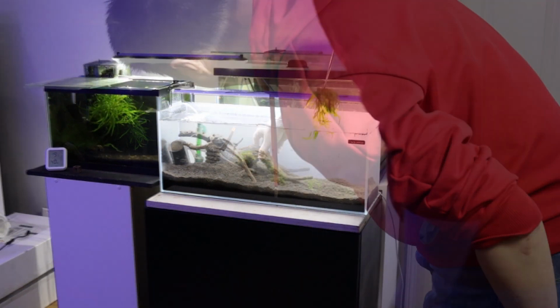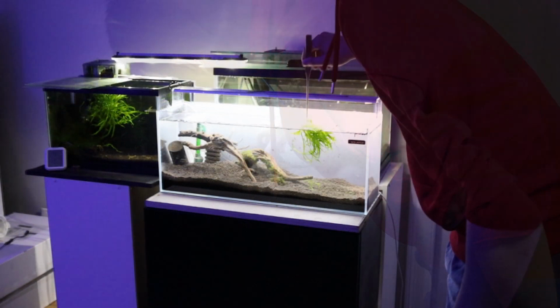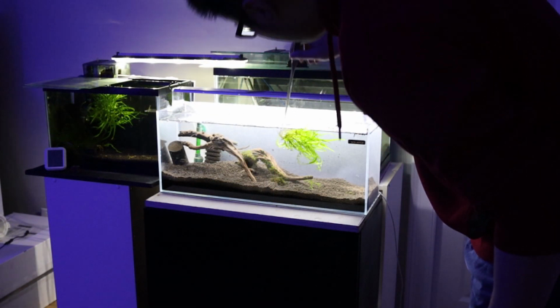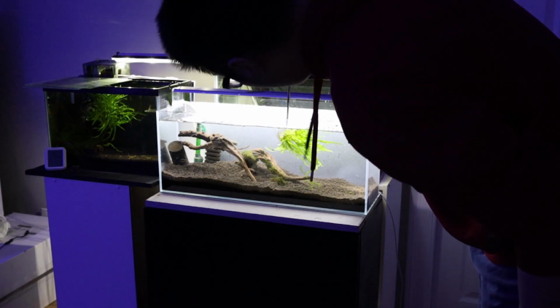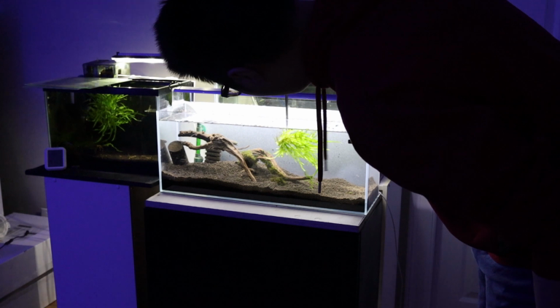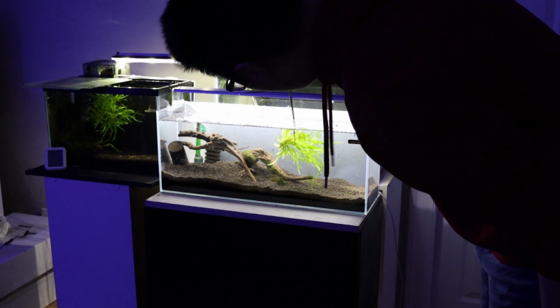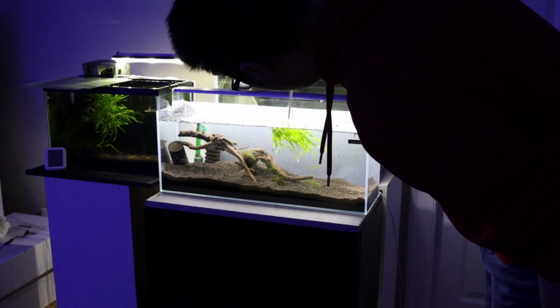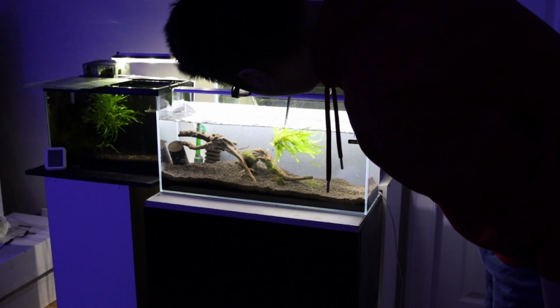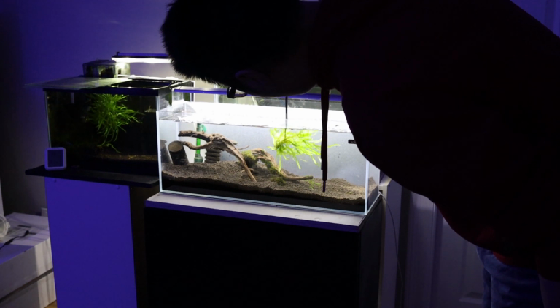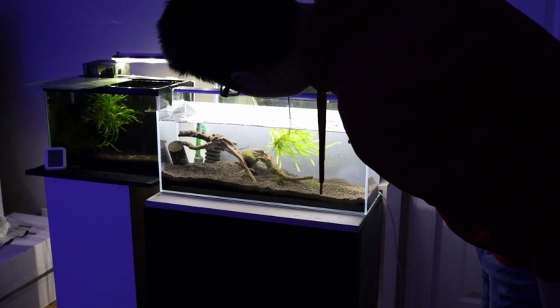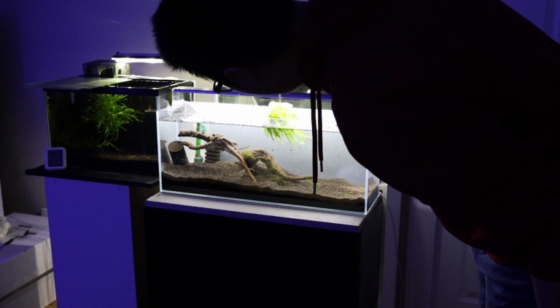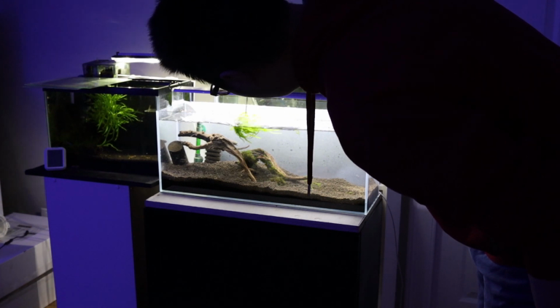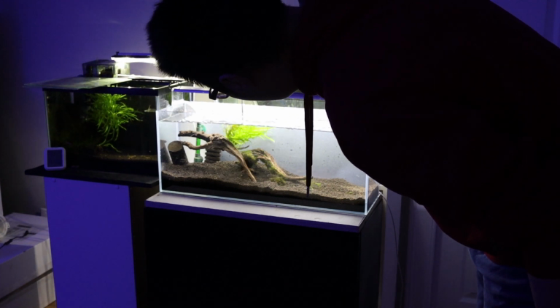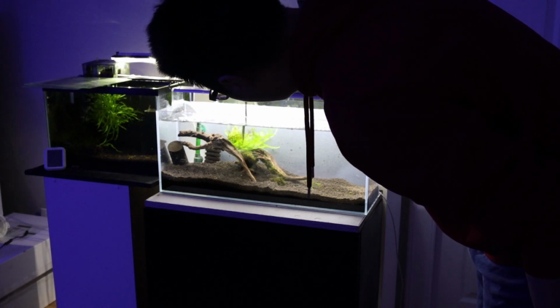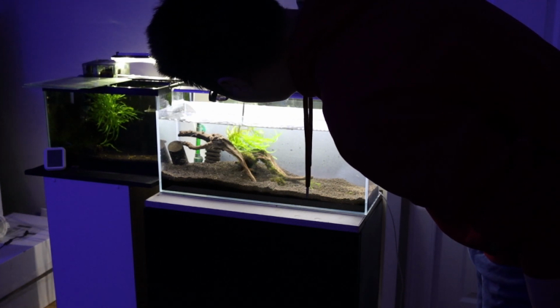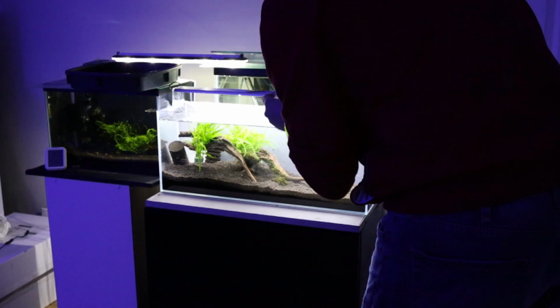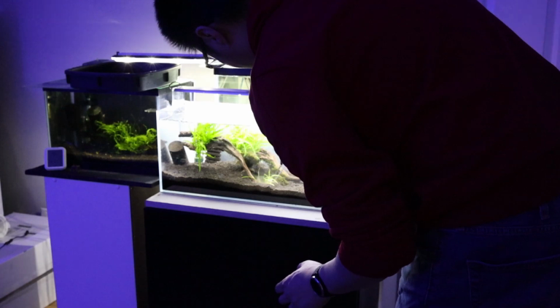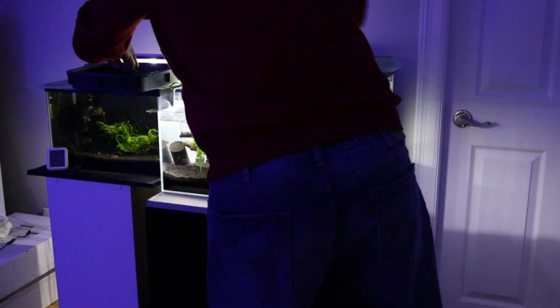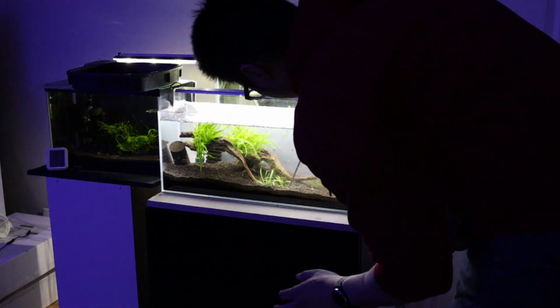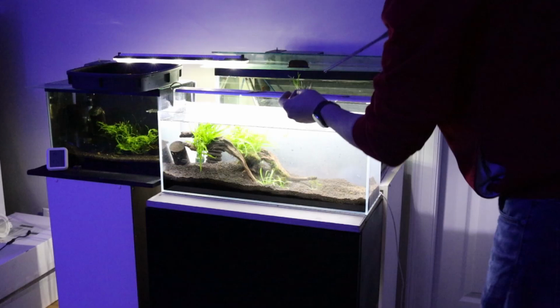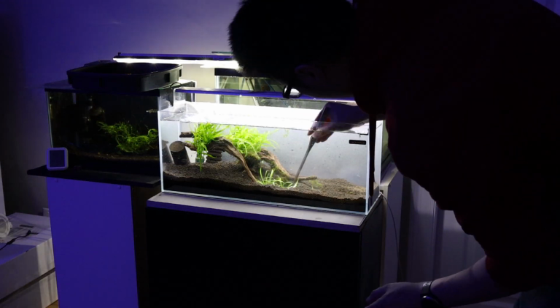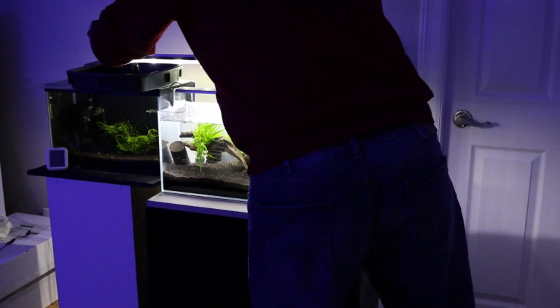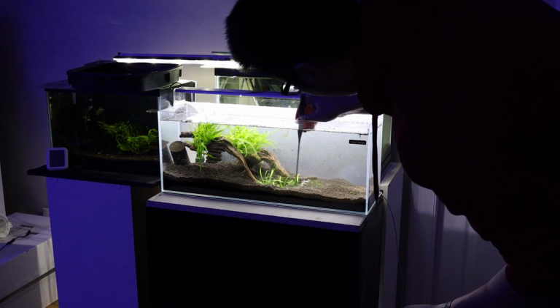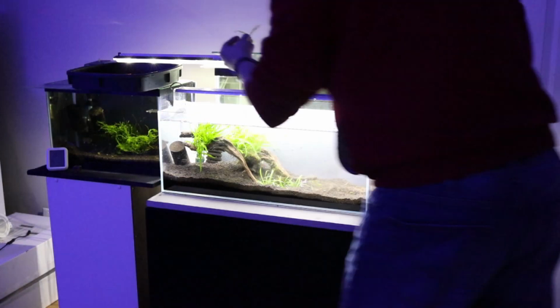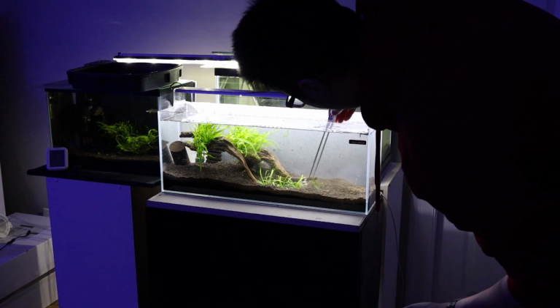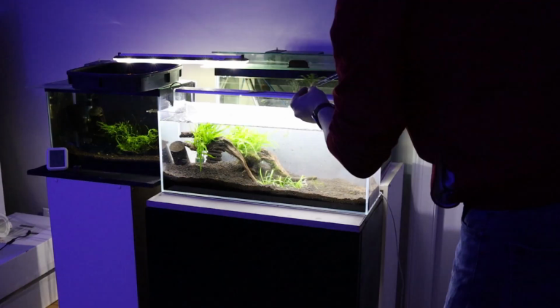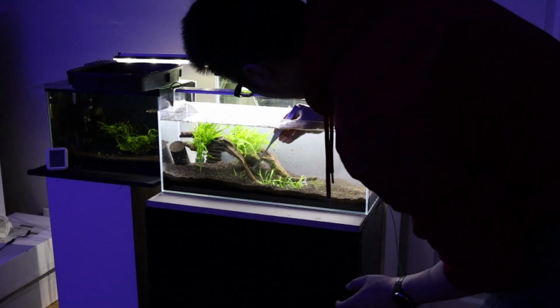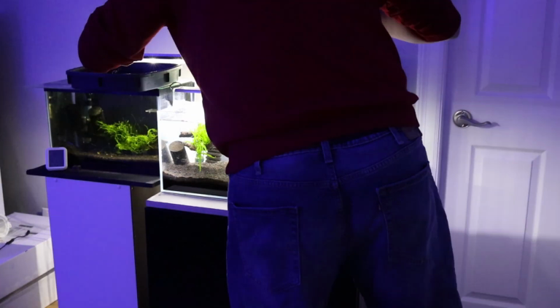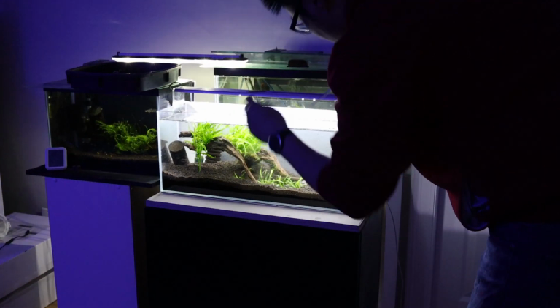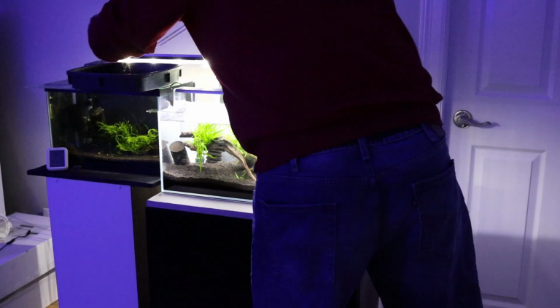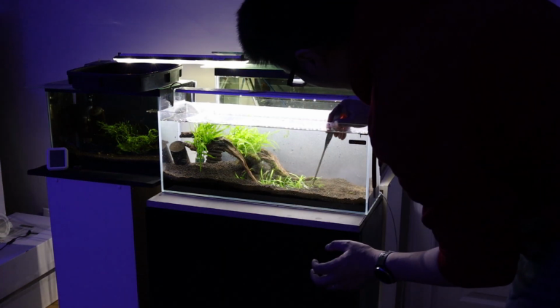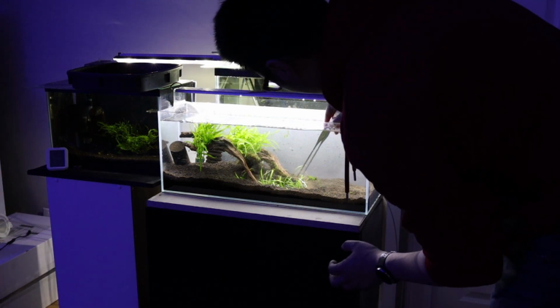I will start with Trident Java Fern on the wood — a classic look that aquascapers use with this epiphyte plant. Then, using high-quality ADA pin sets, I will add Sagittaria, a medium grass-like plant to add depth to the middle layer.